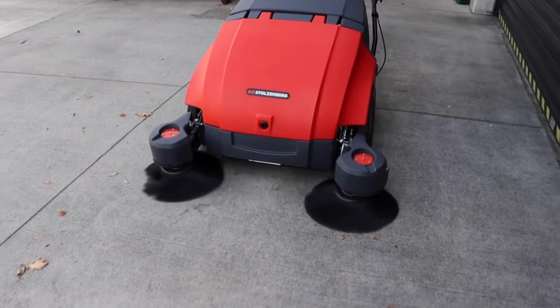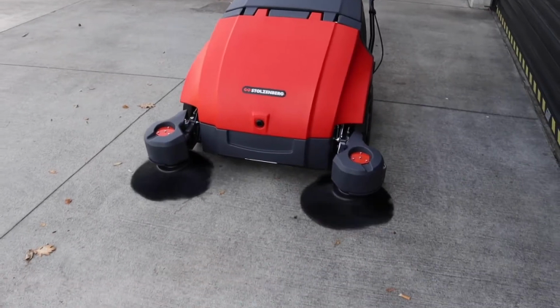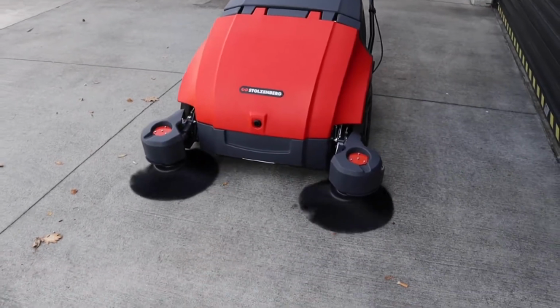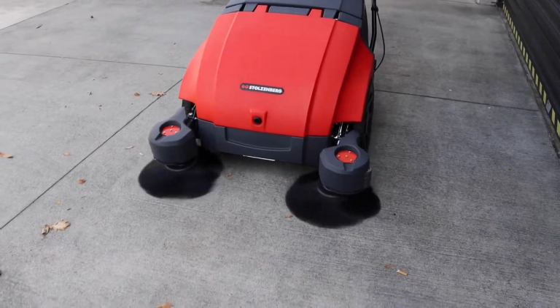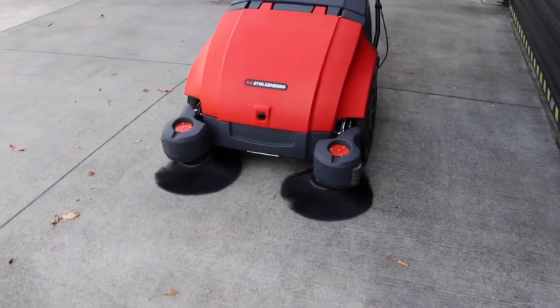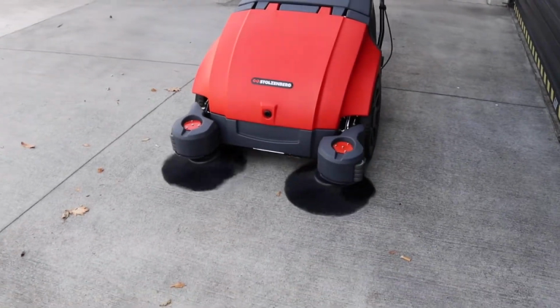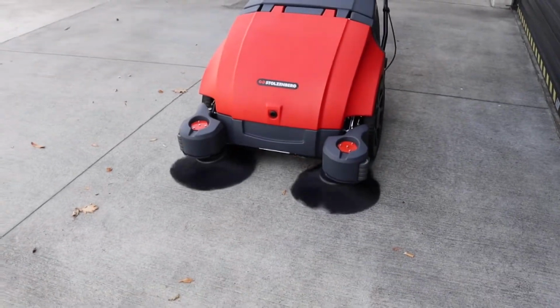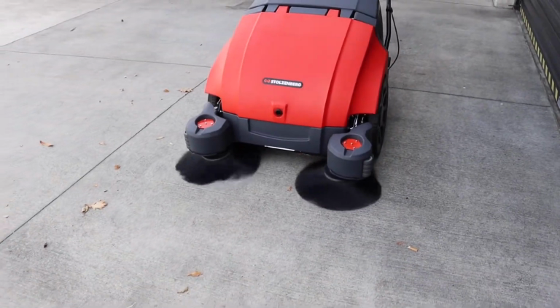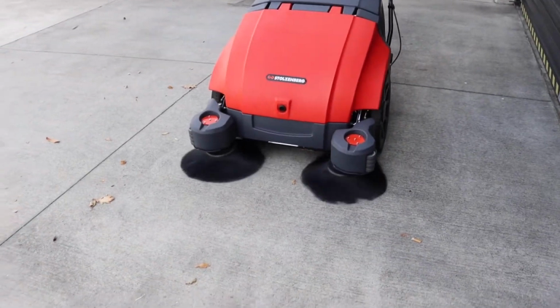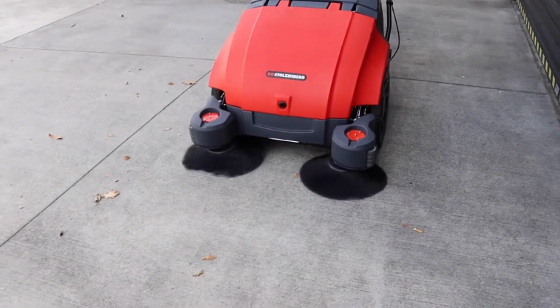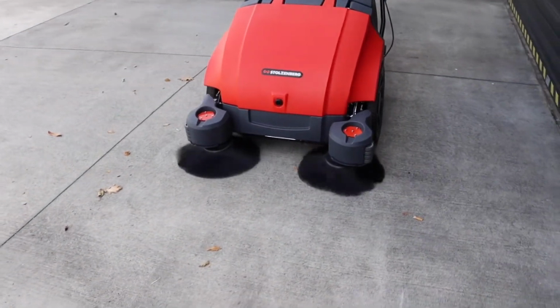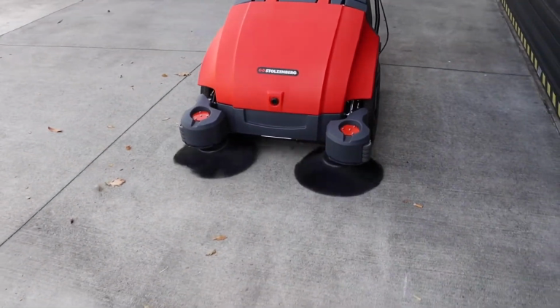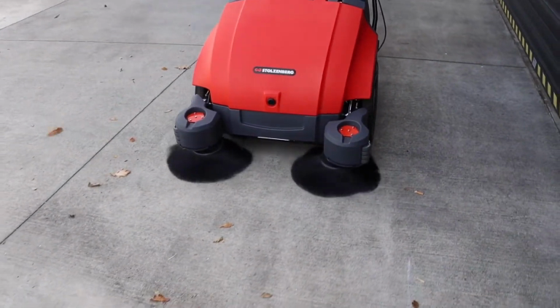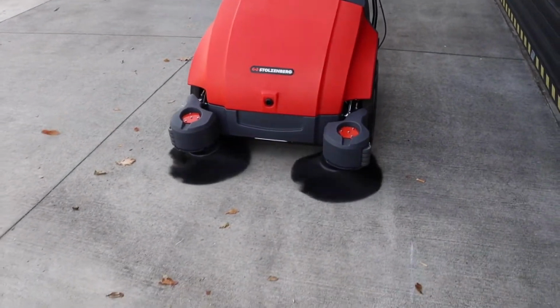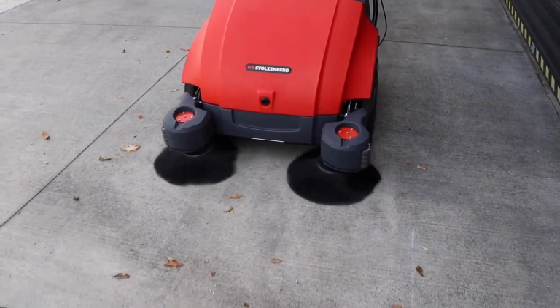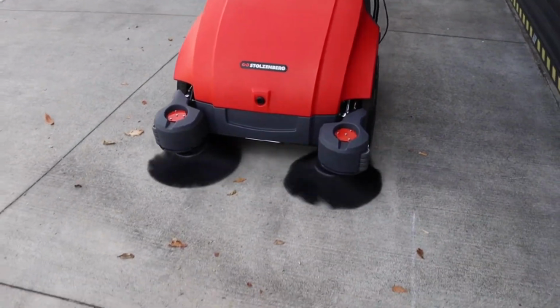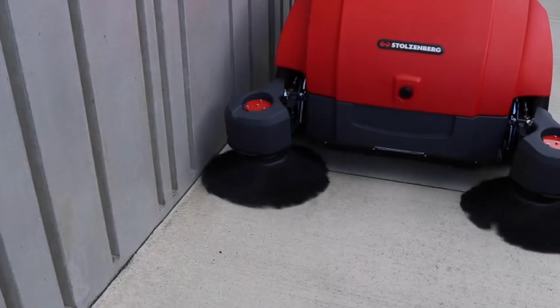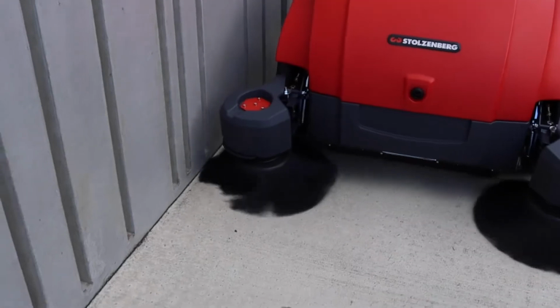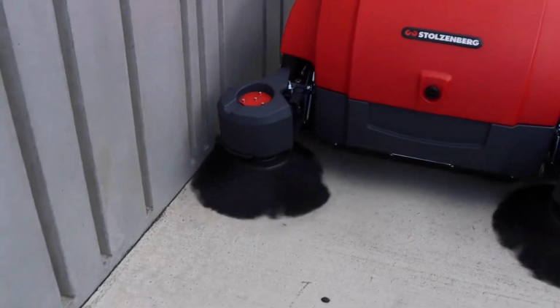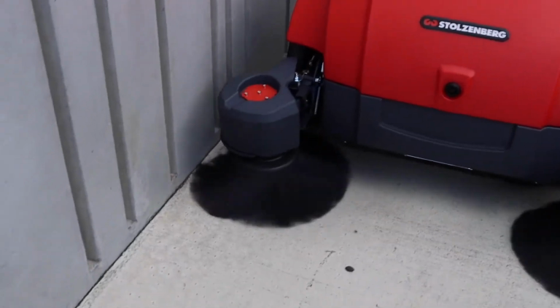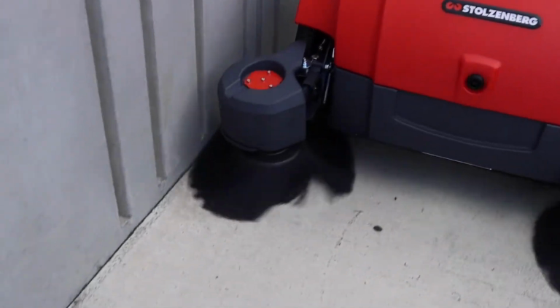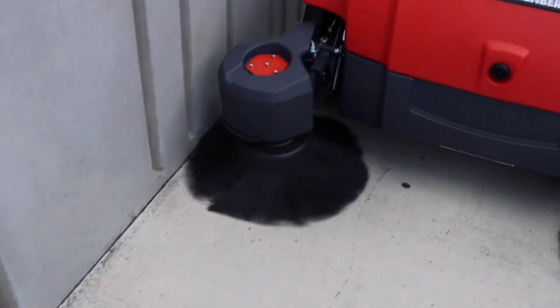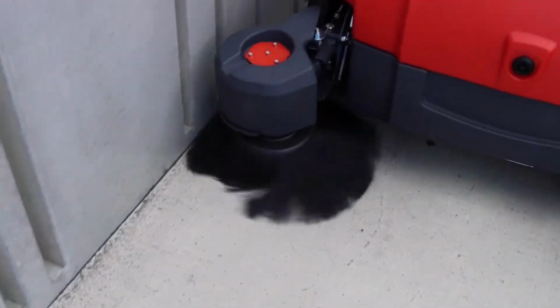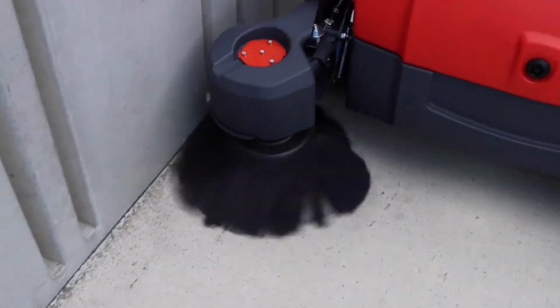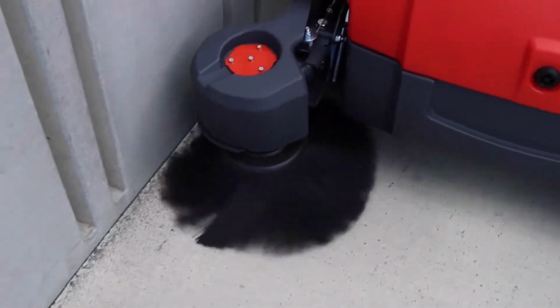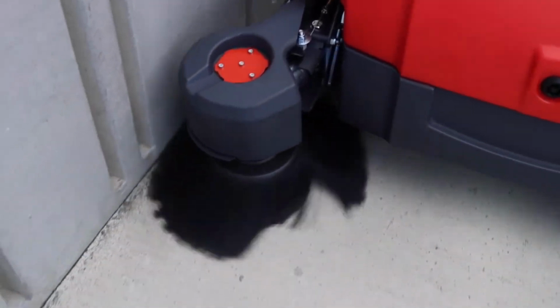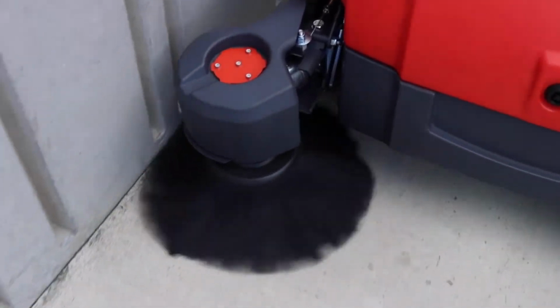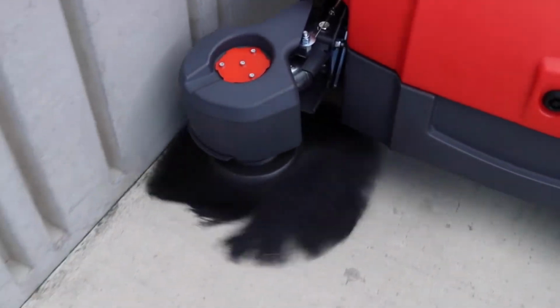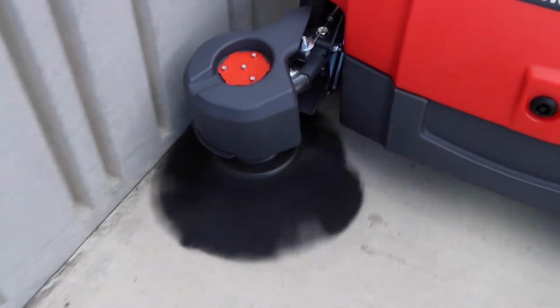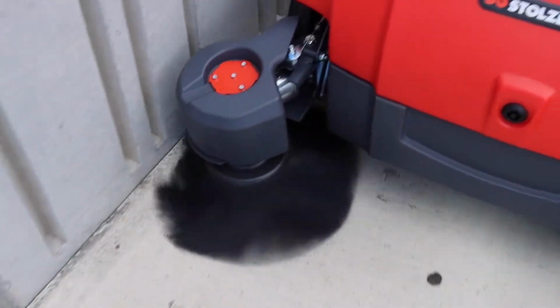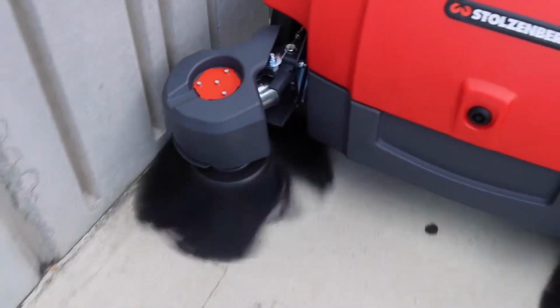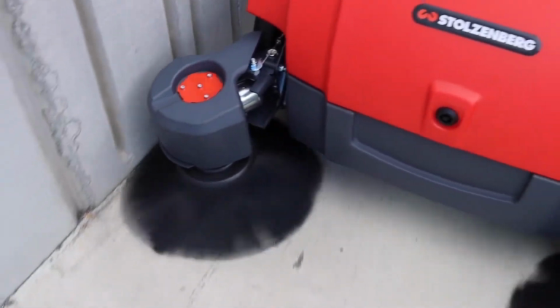The powered side brushes fold out to give you an extra wide 1100mm of sweeping path for larger floor spaces and to help reach tricky edges.